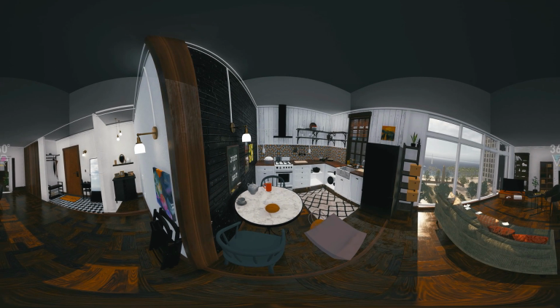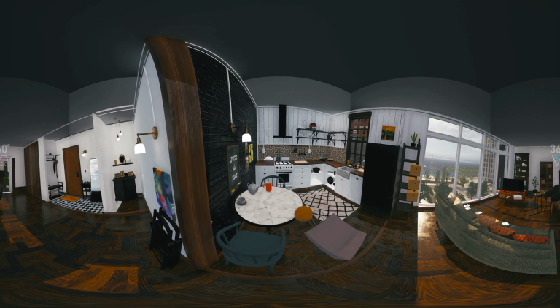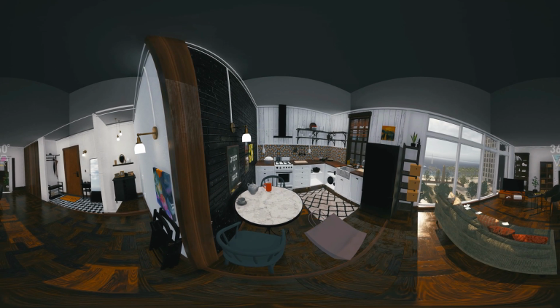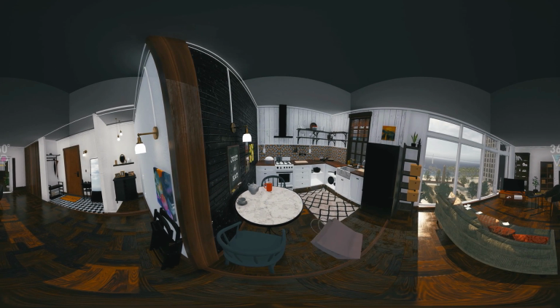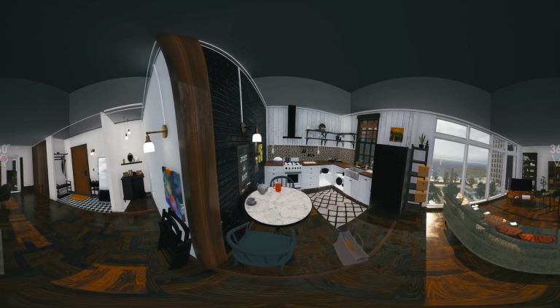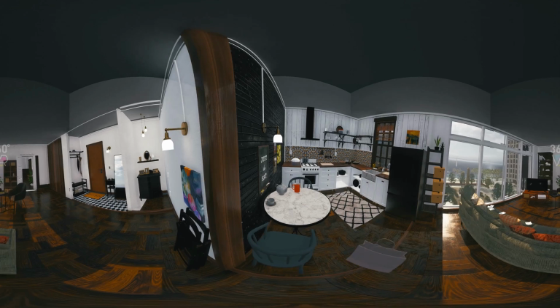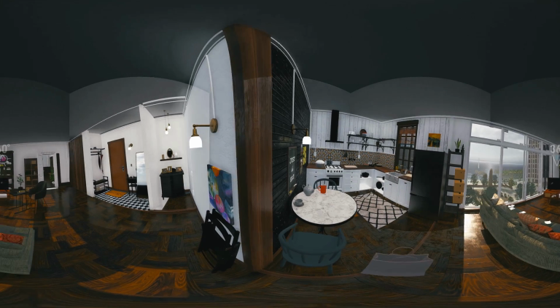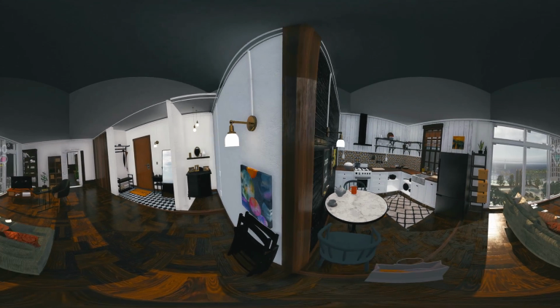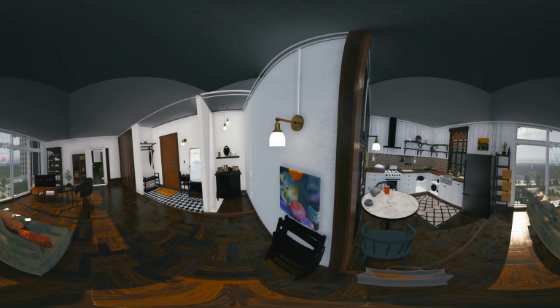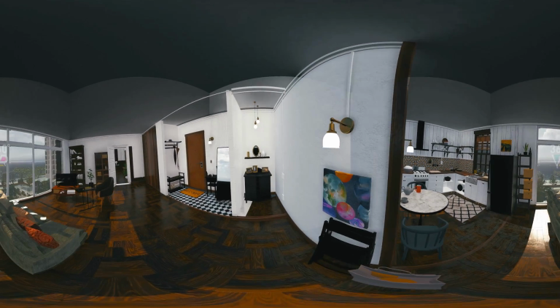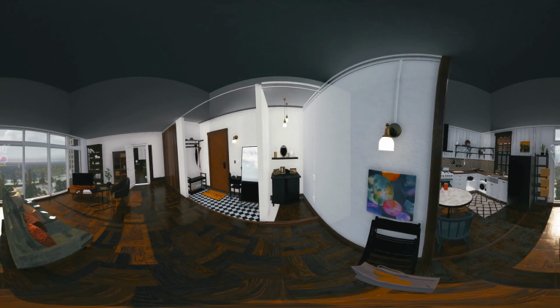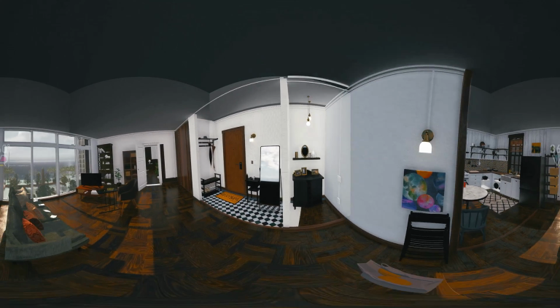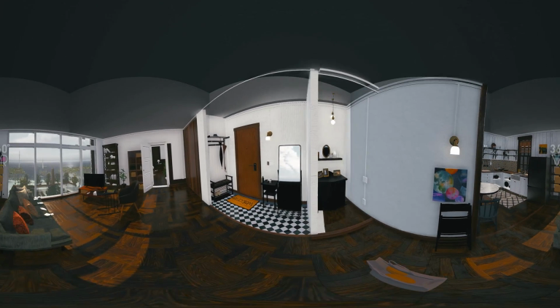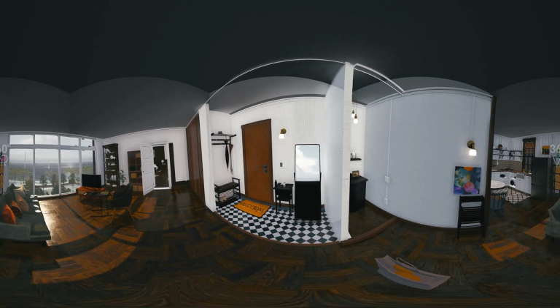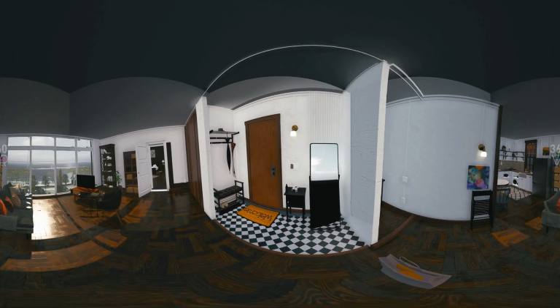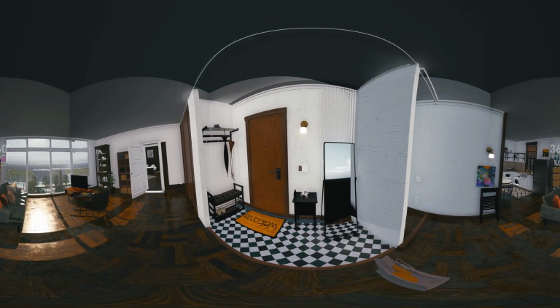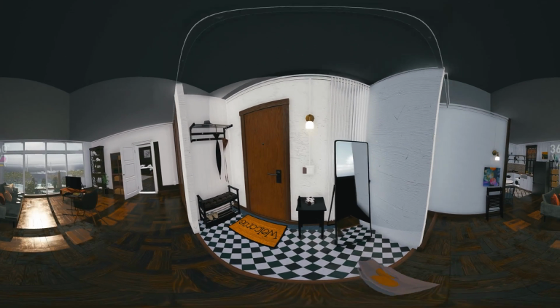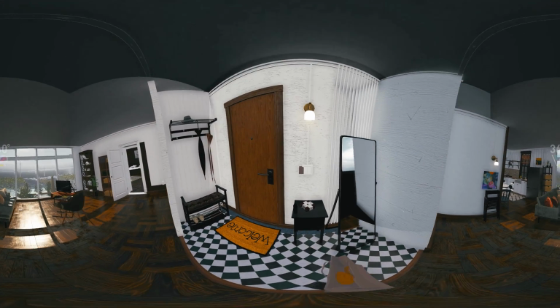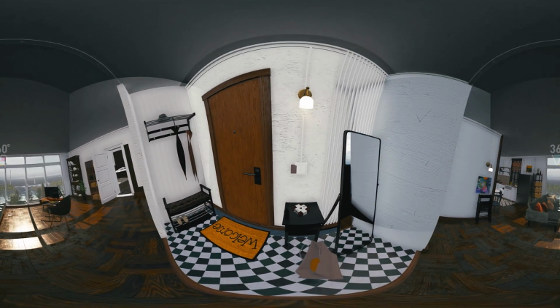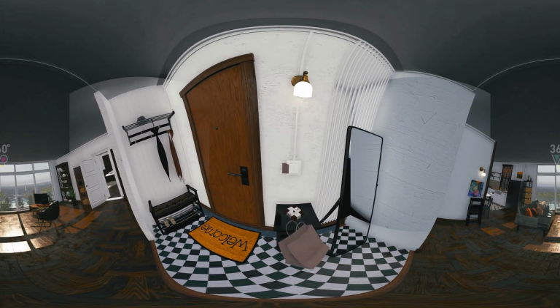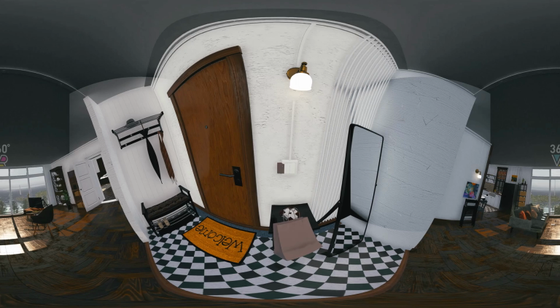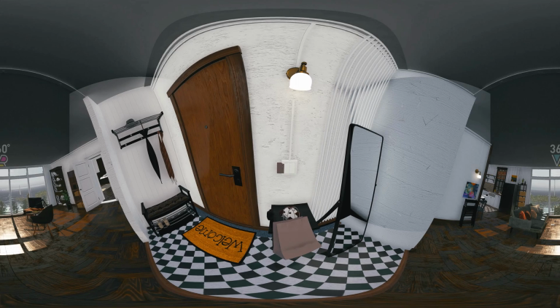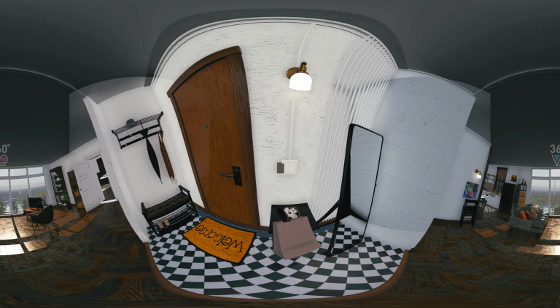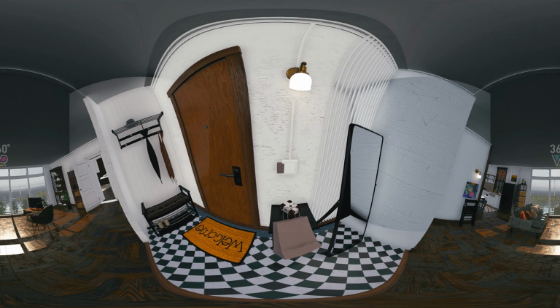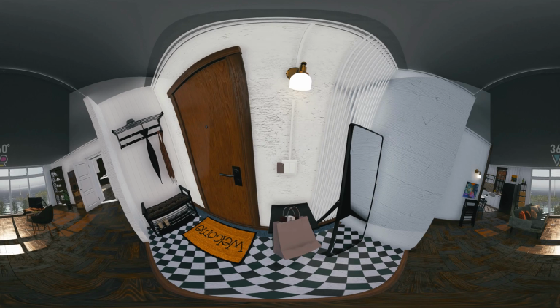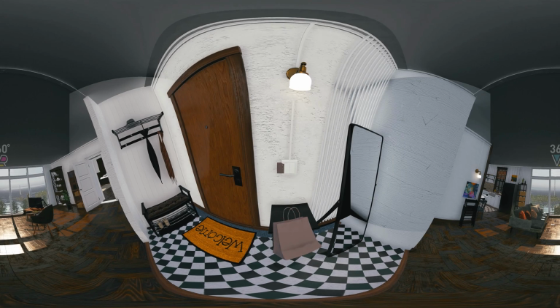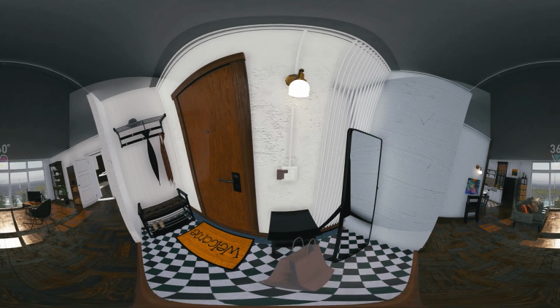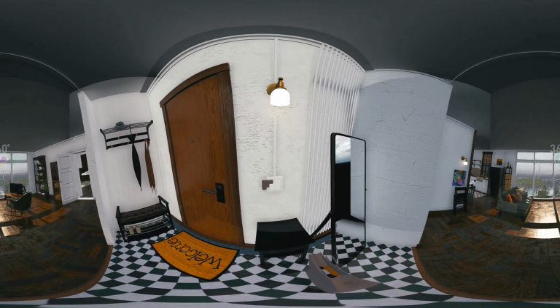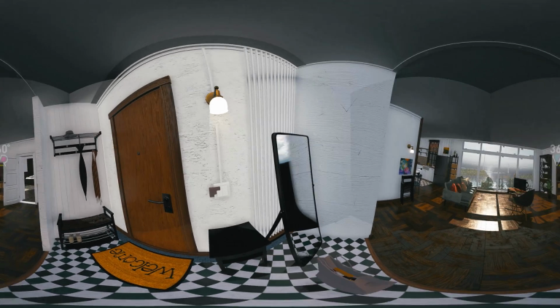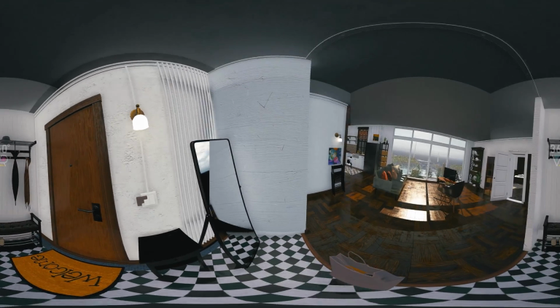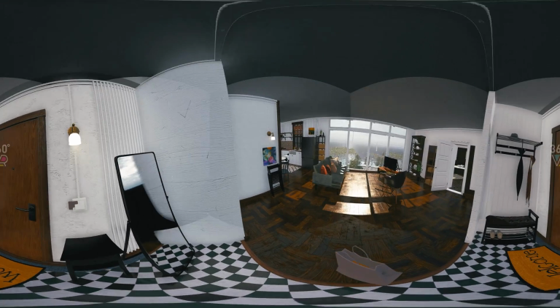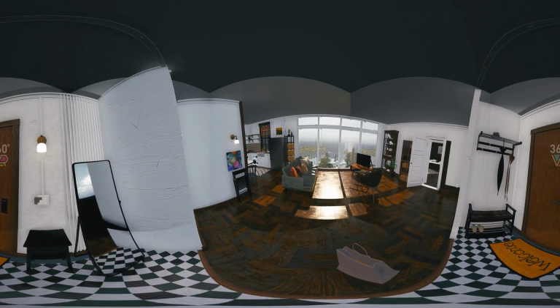Food, water, and a first aid kit. You can also take a raincoat and a compass. Before evacuating, make sure to turn off the lights and gas in the apartment.